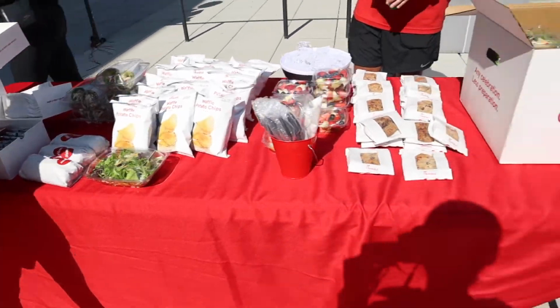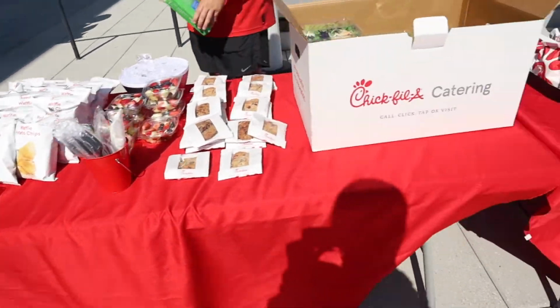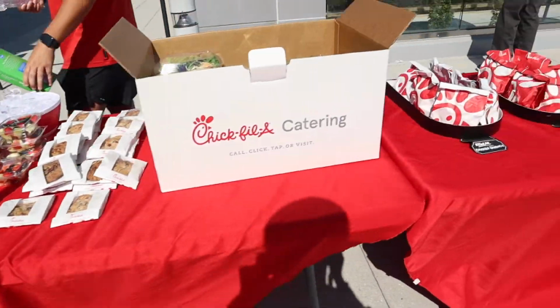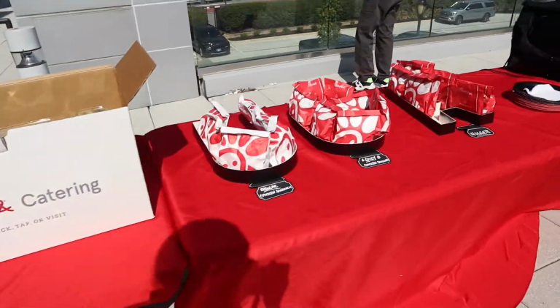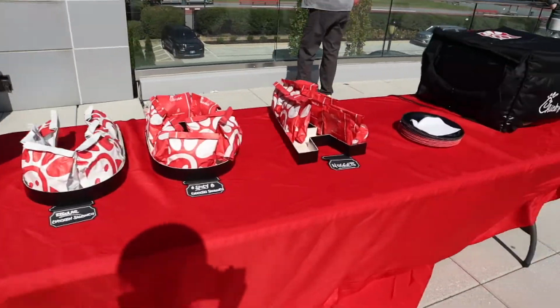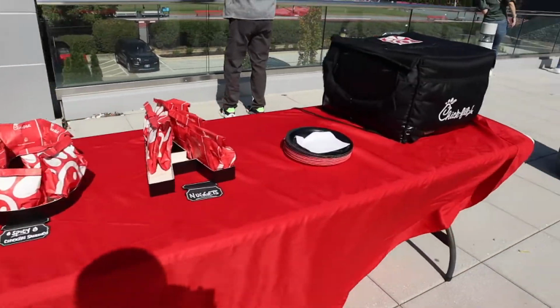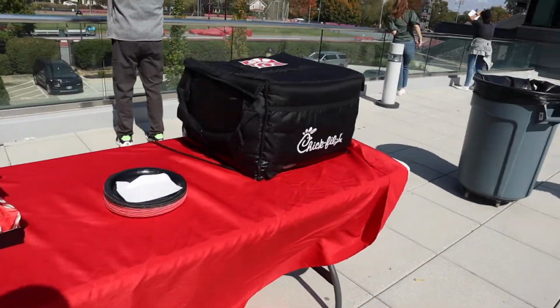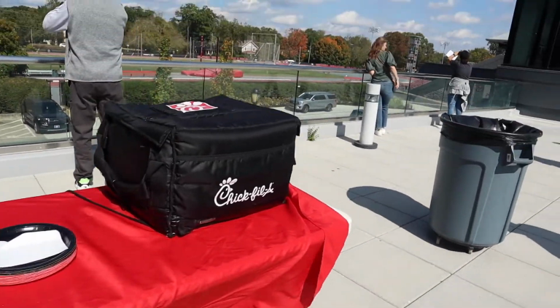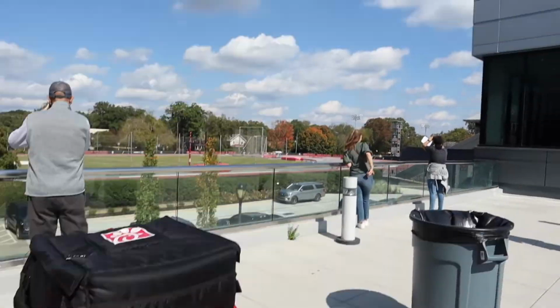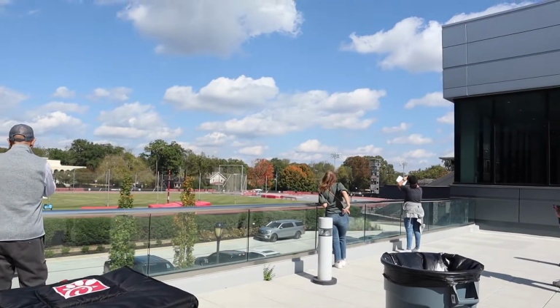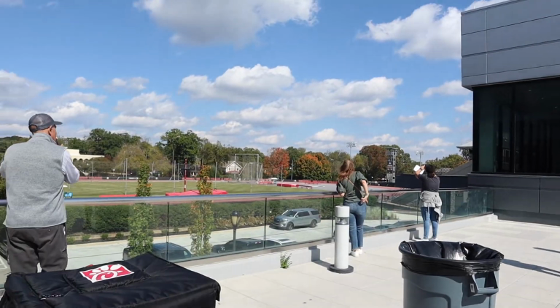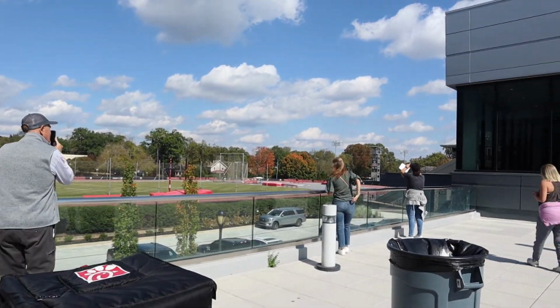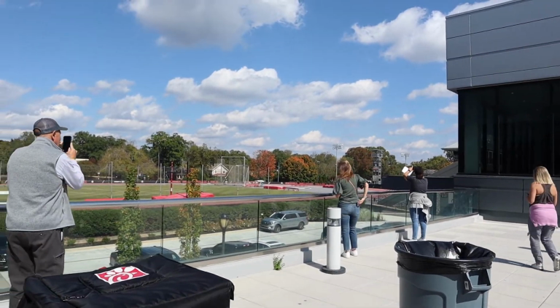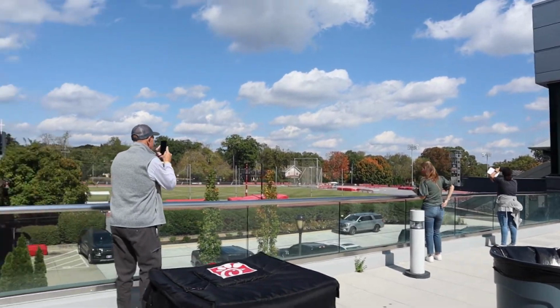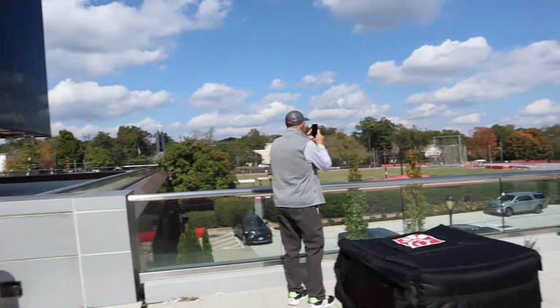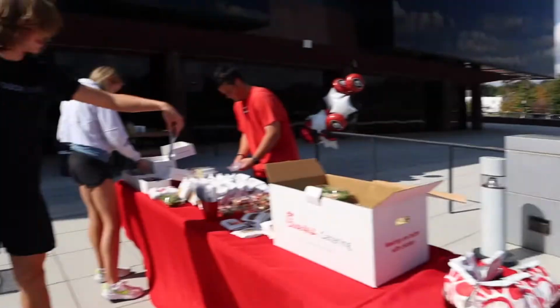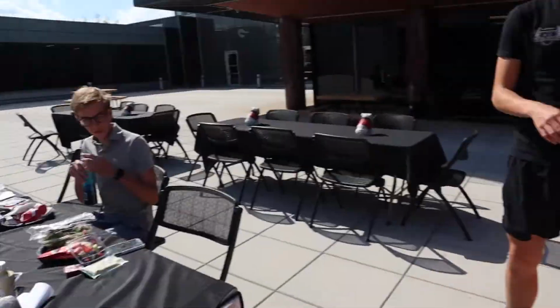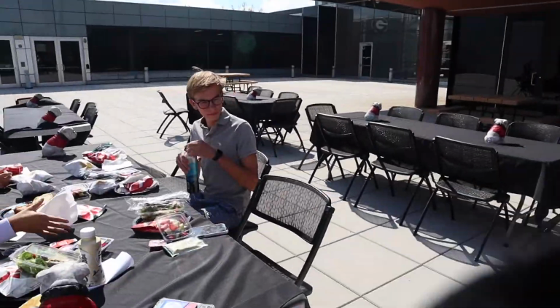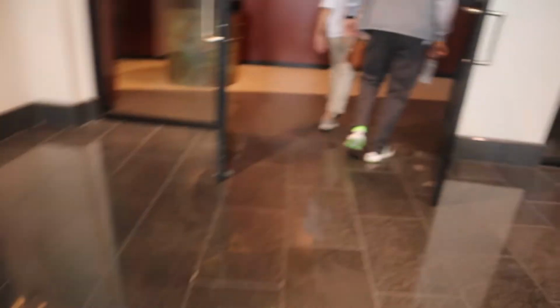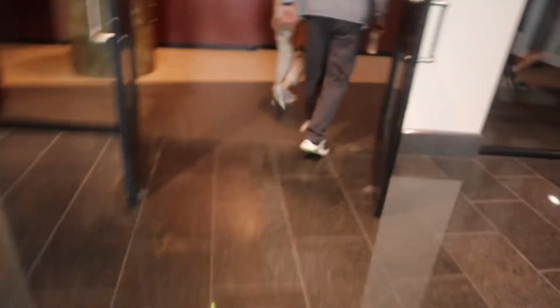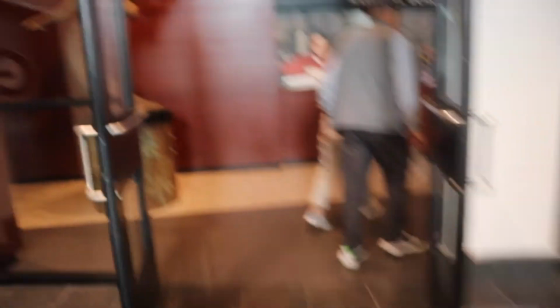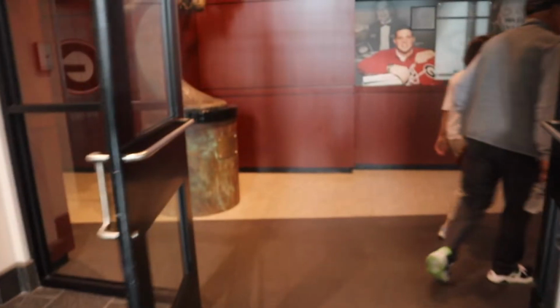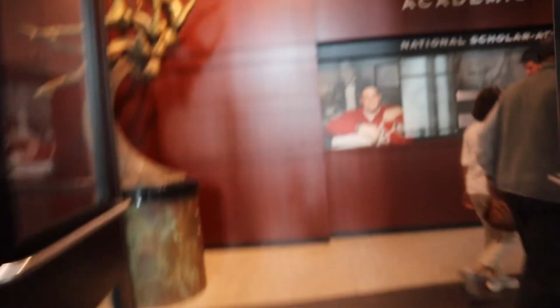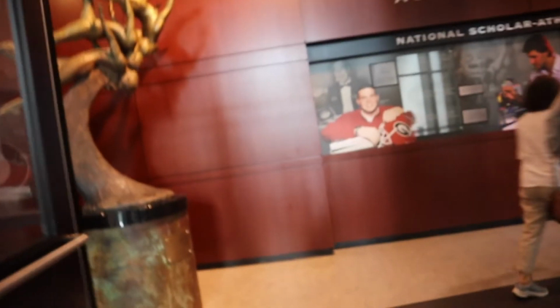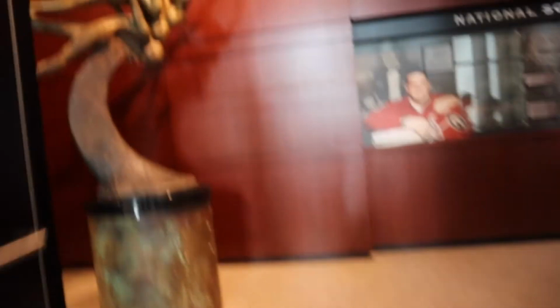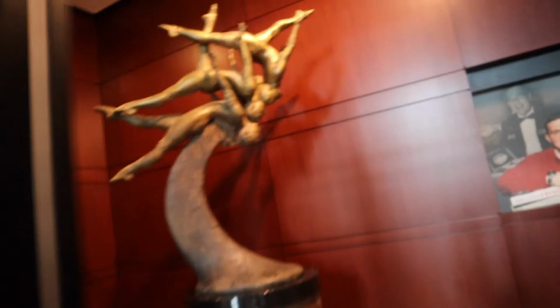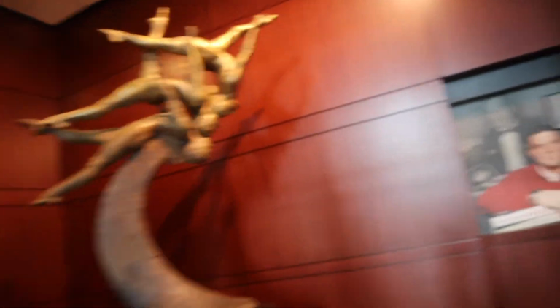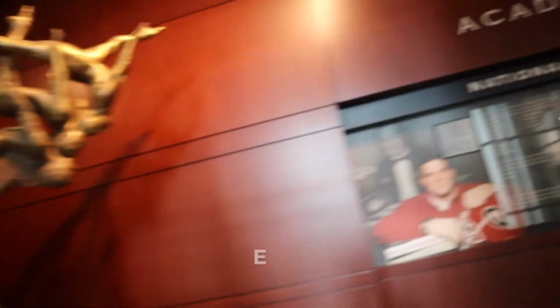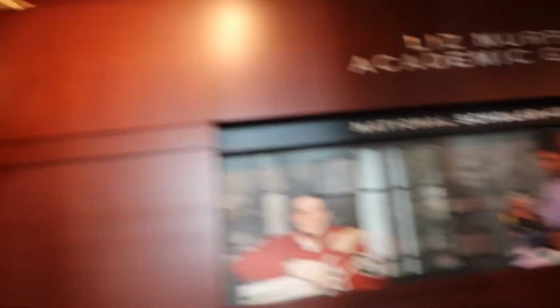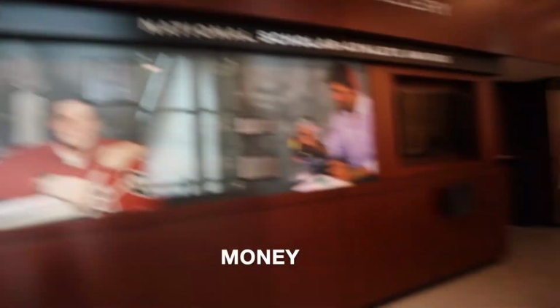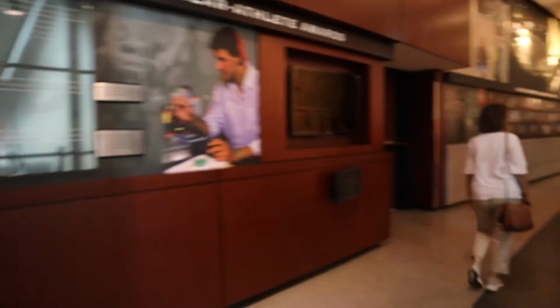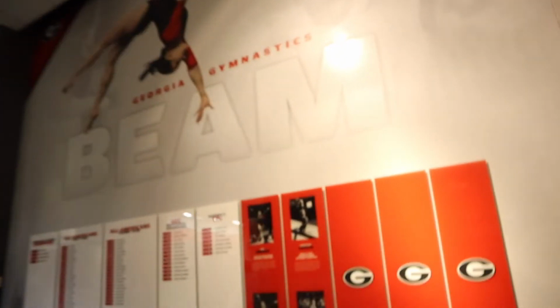Lunch in front of the track — super cool. That SEC money really shows.